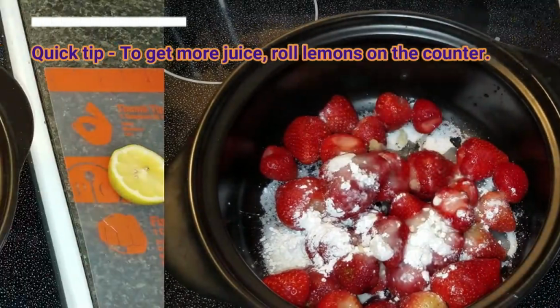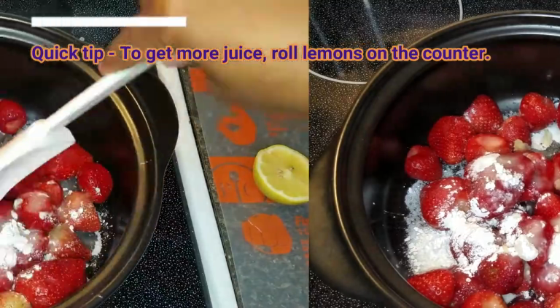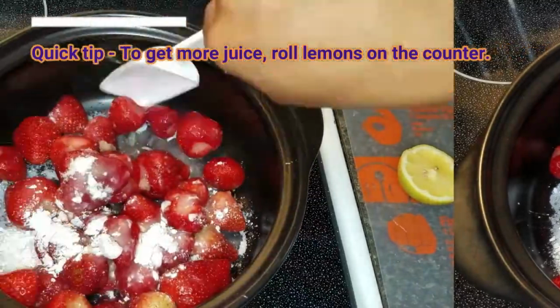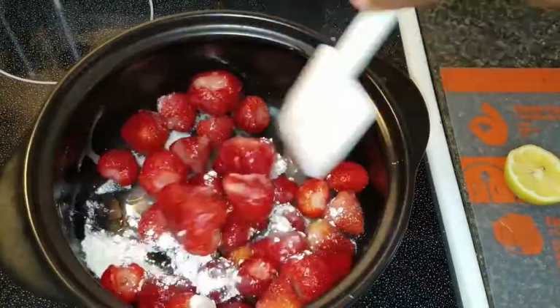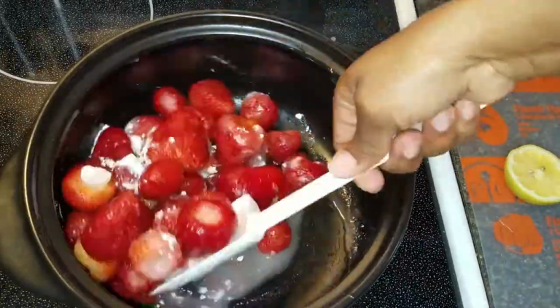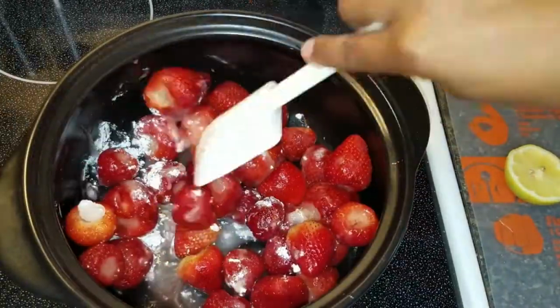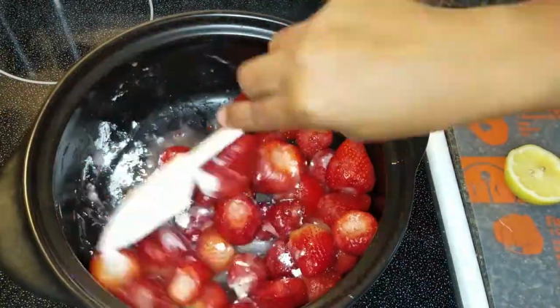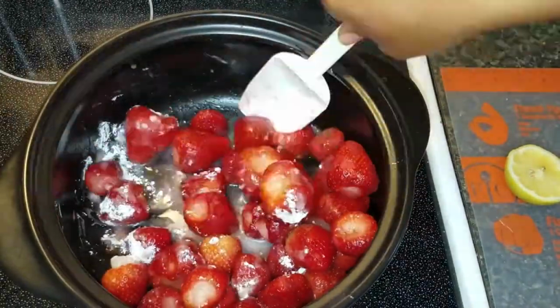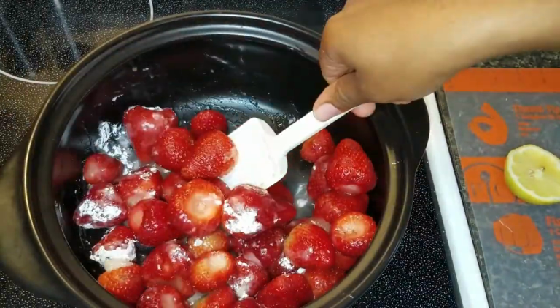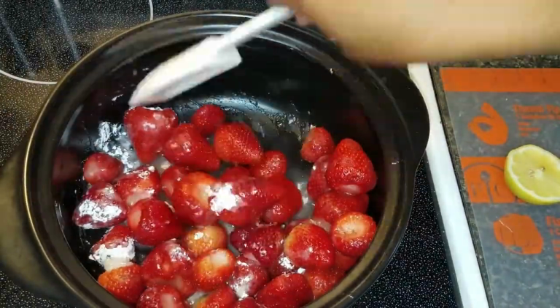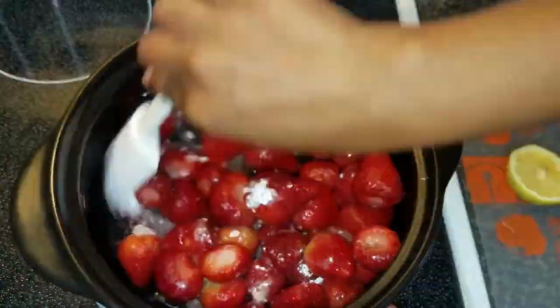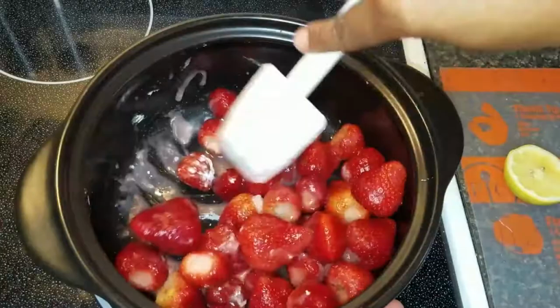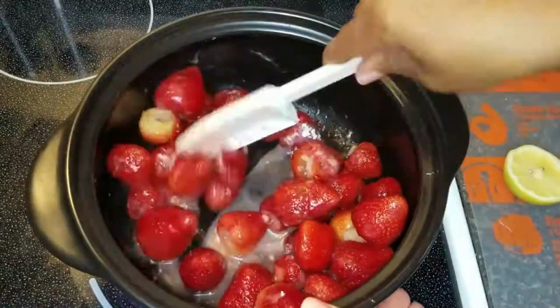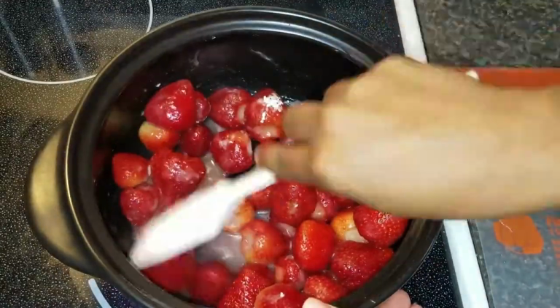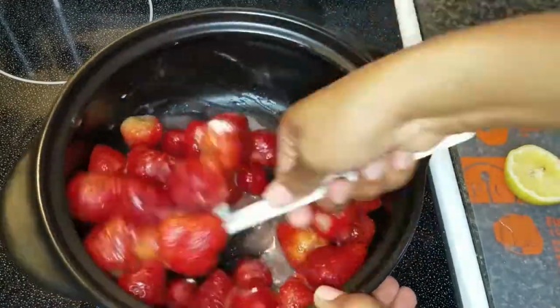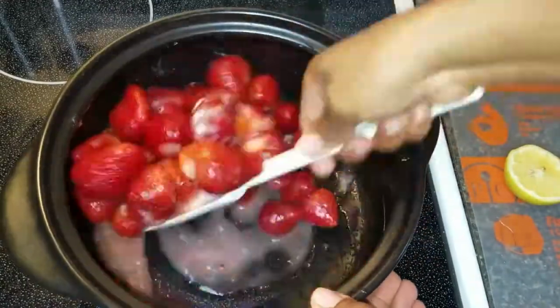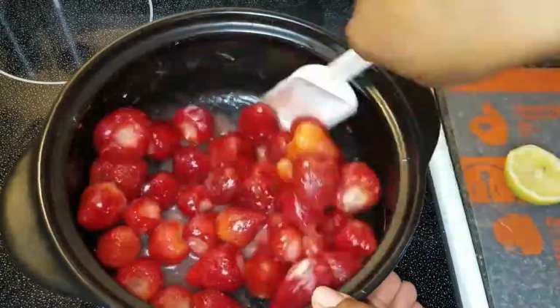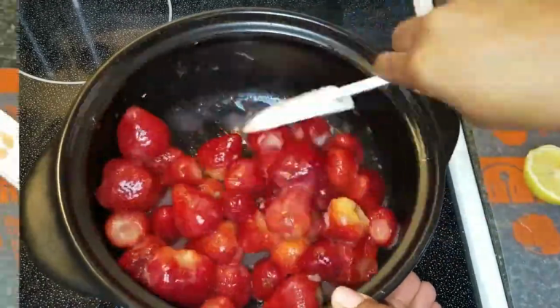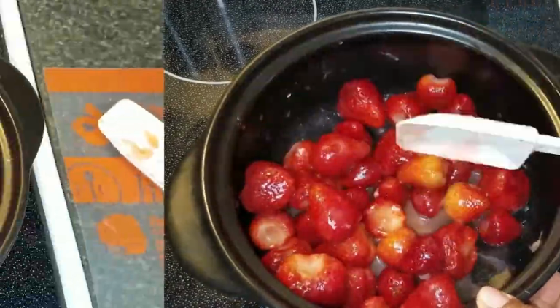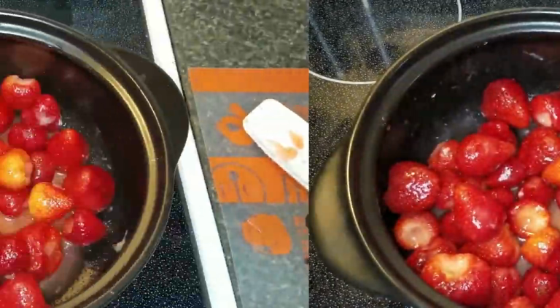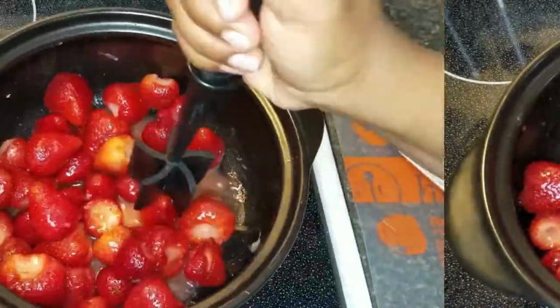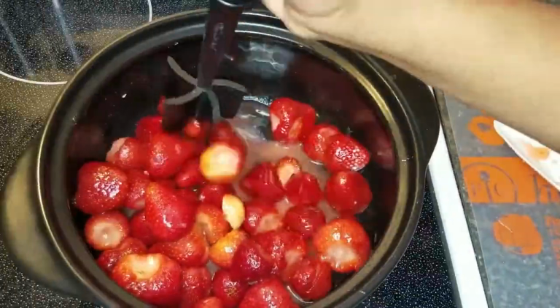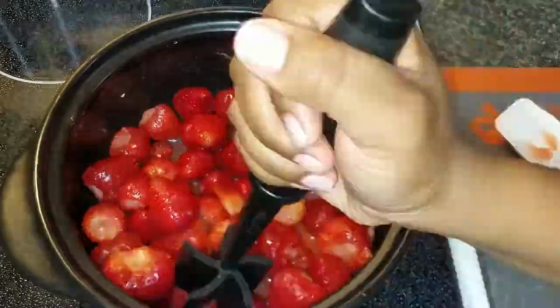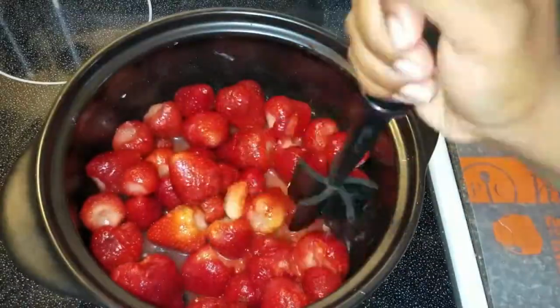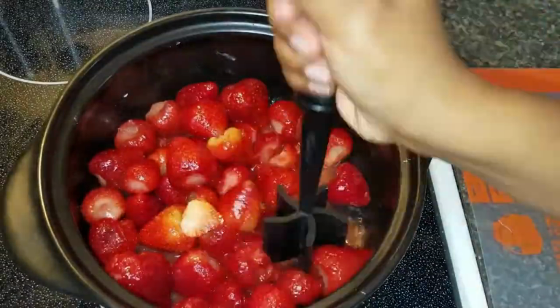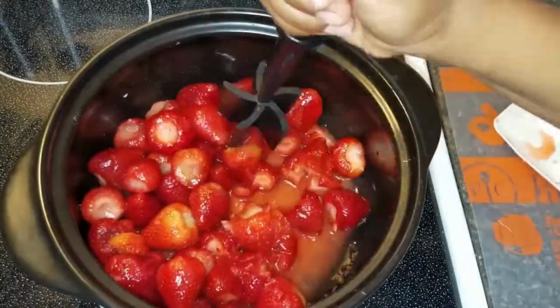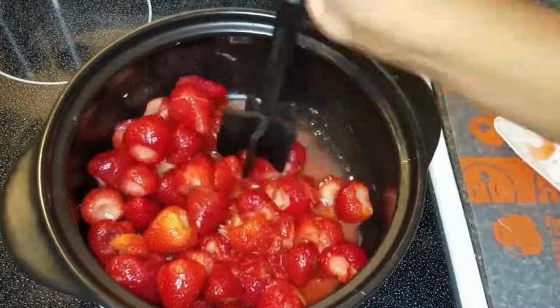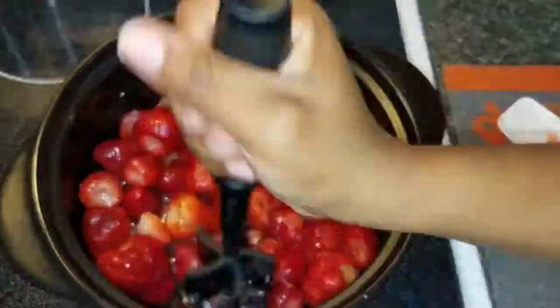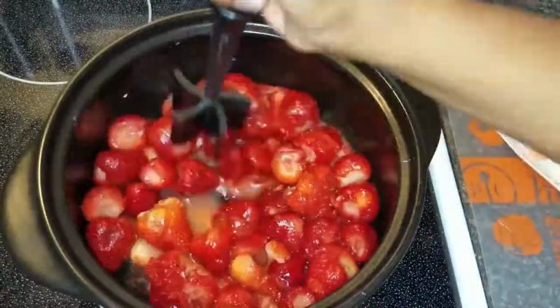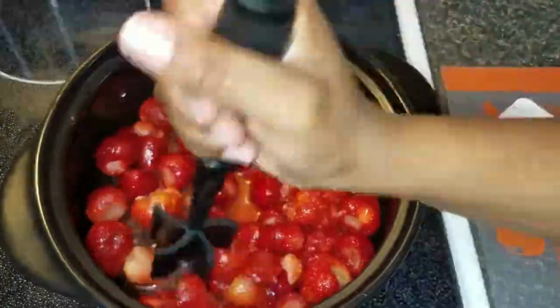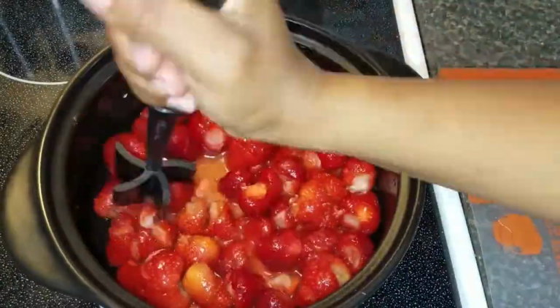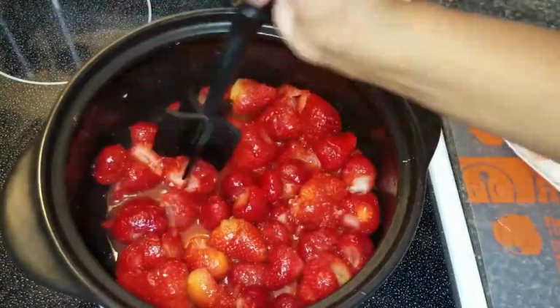Now I am just stirring all of this up really good, getting everything combined and incorporated, and then I am going in and chopping up the strawberries so that they can be broken up.